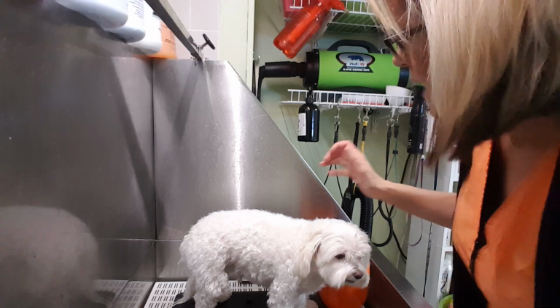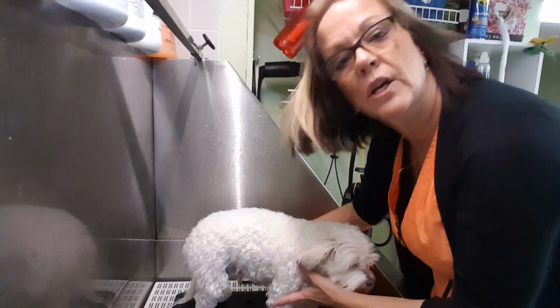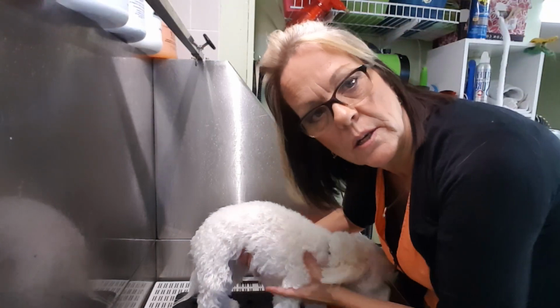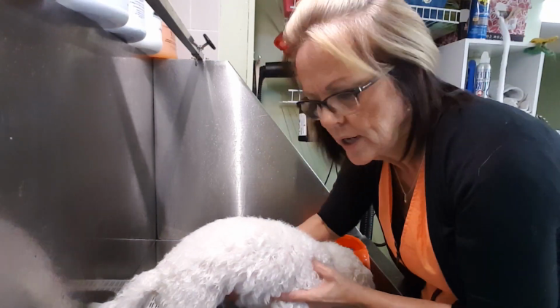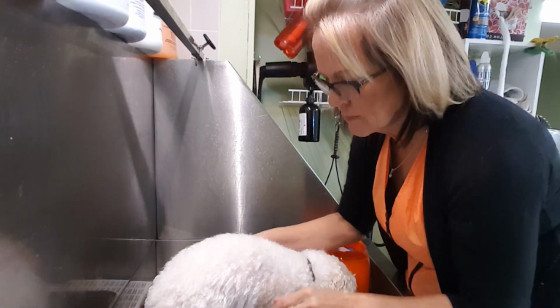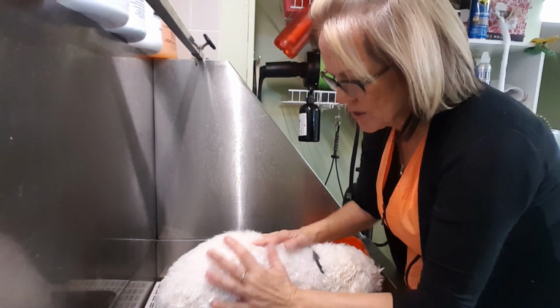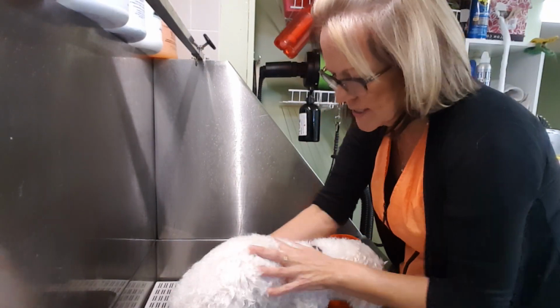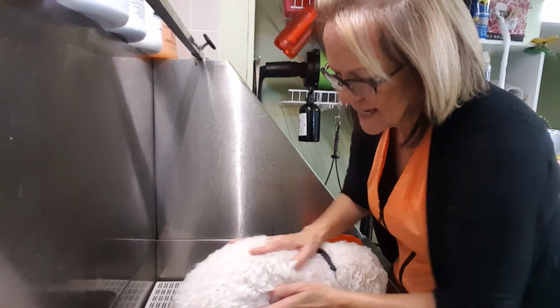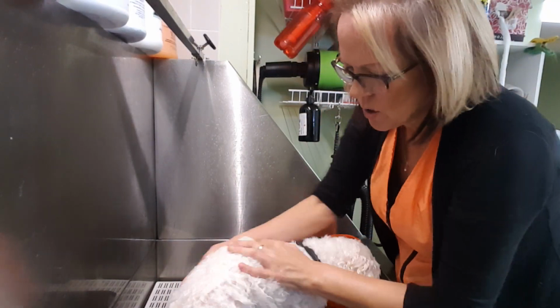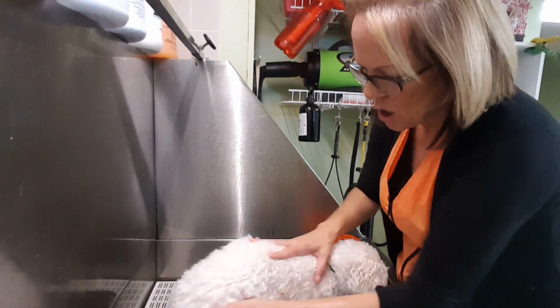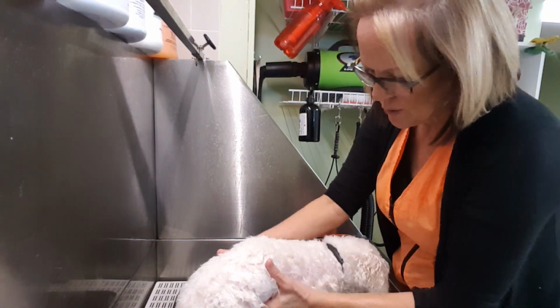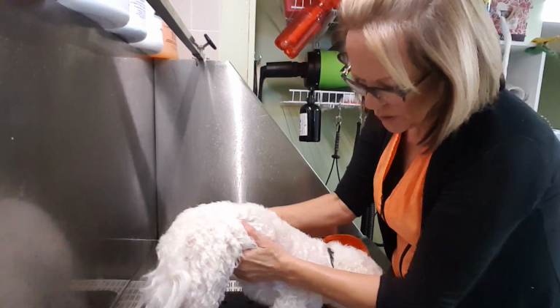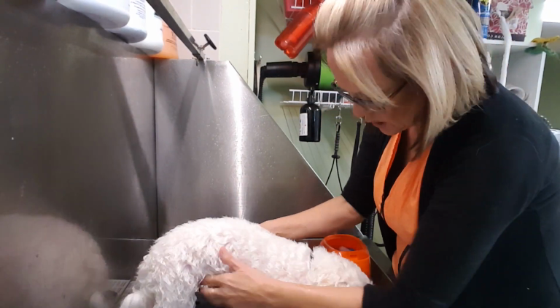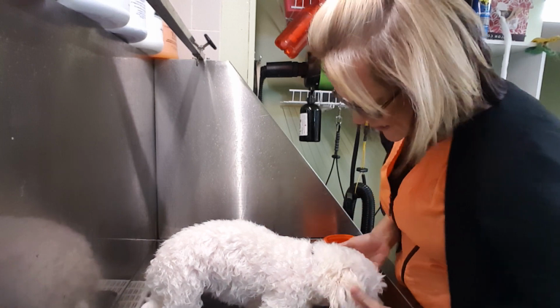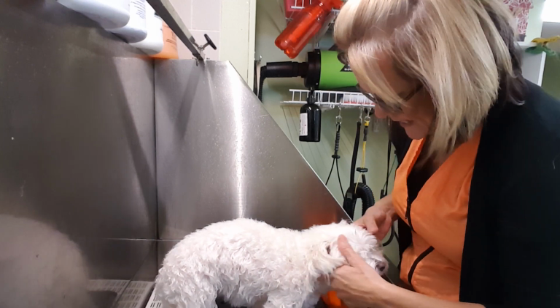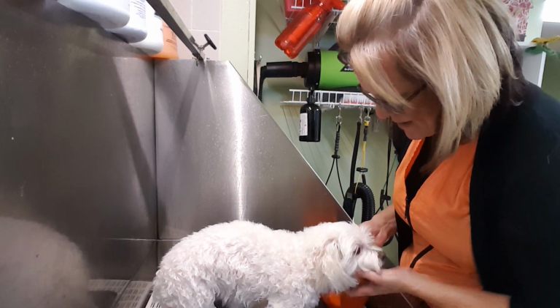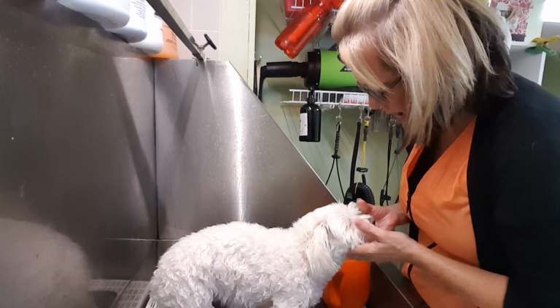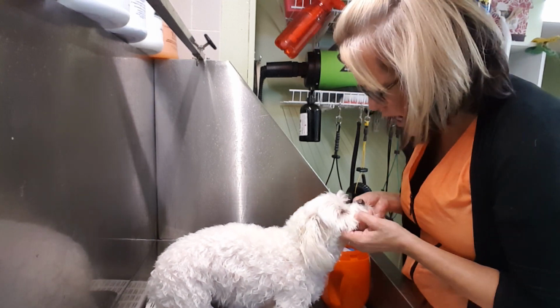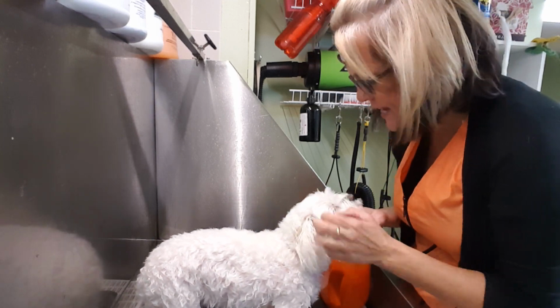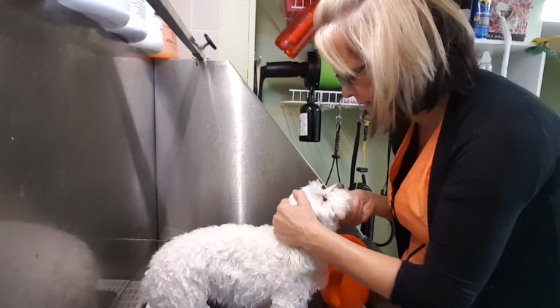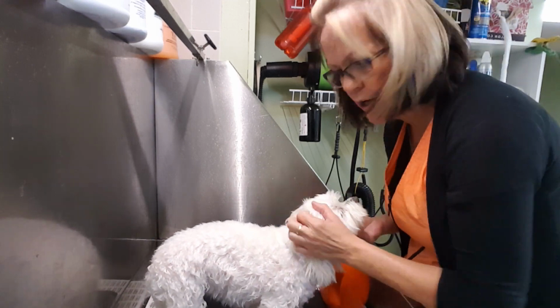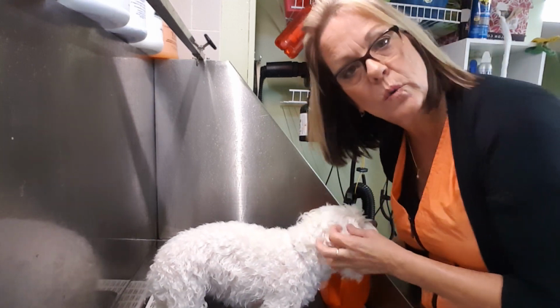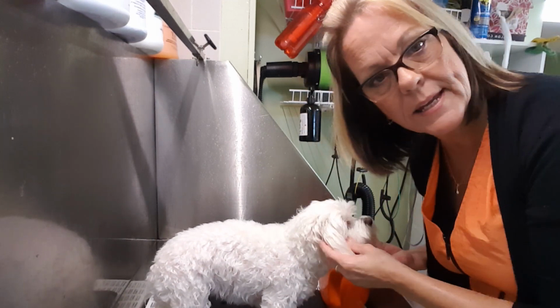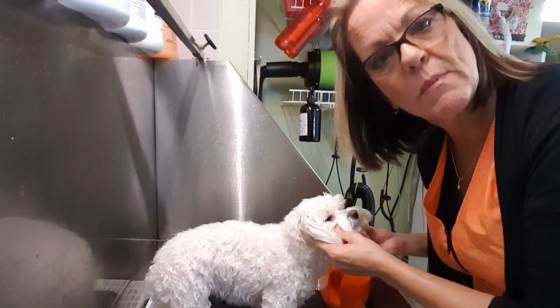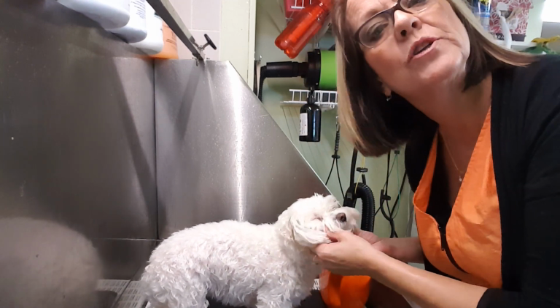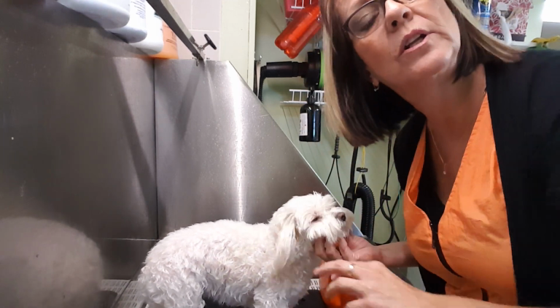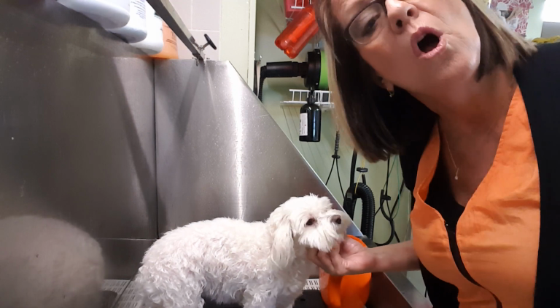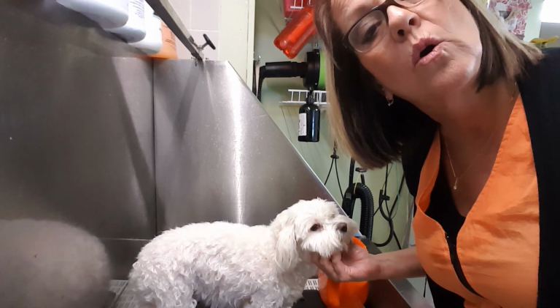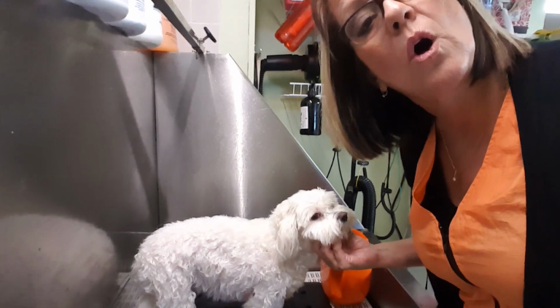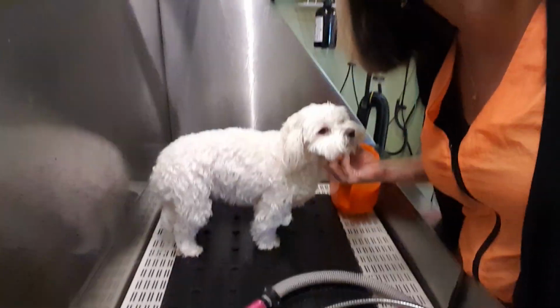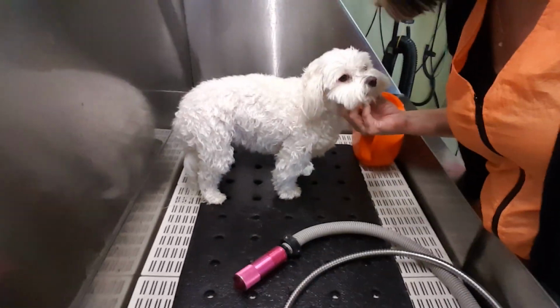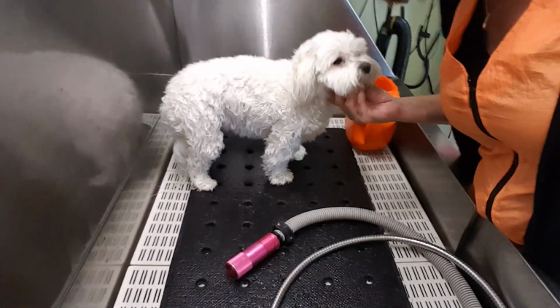Good morning bathers! This demo is also for you. Chloe just came in and I forgot she was coming, so we're gonna do a quick demo on her too. A little coarse all-white Maltese.